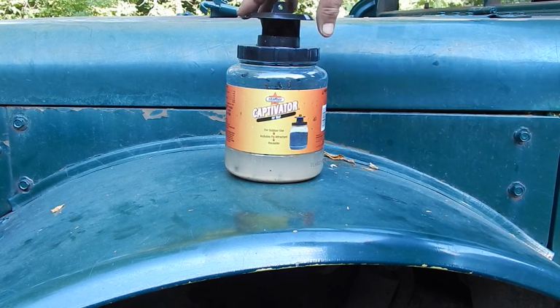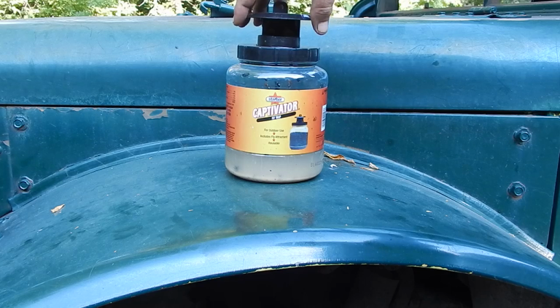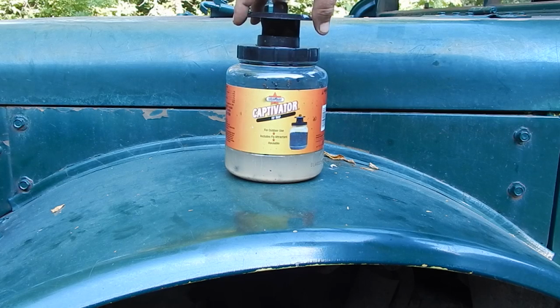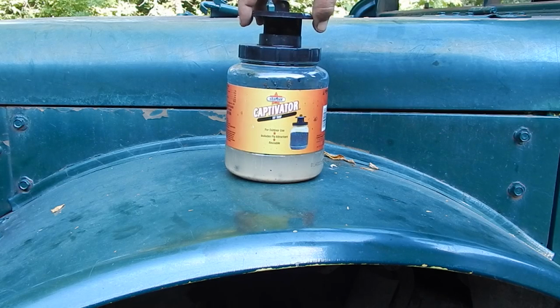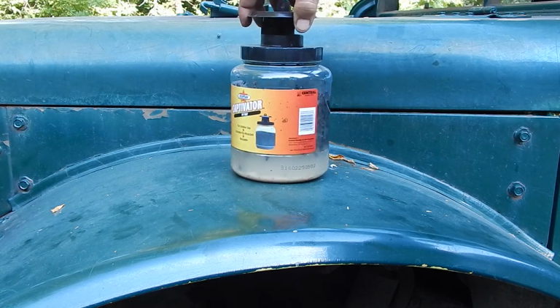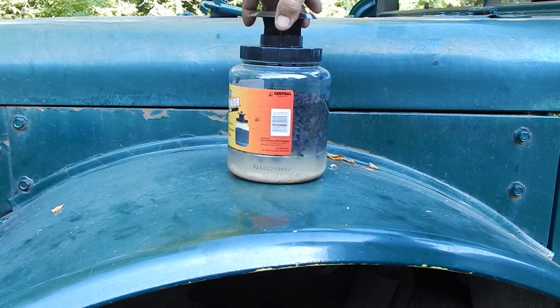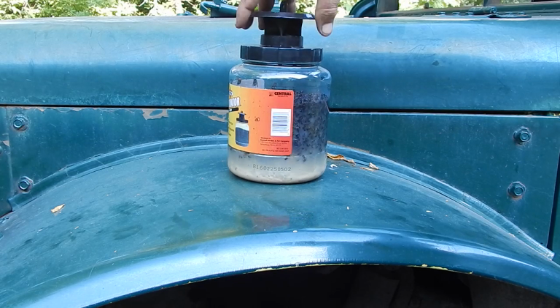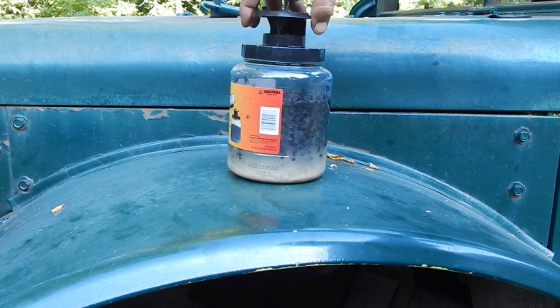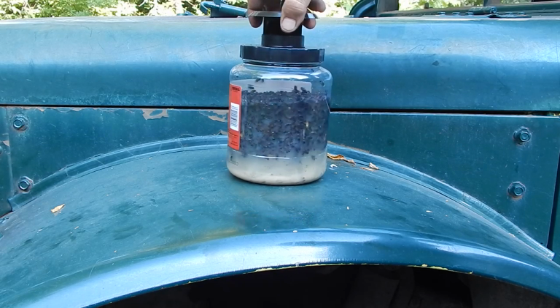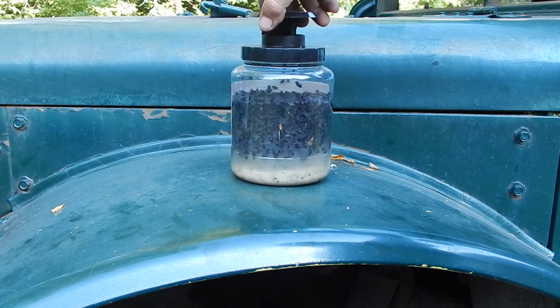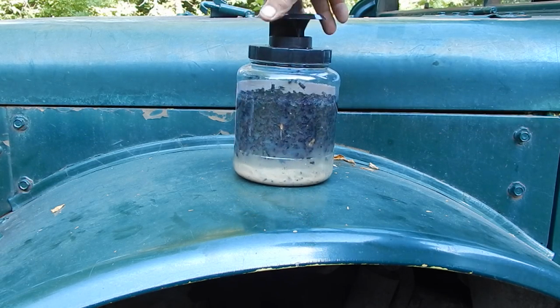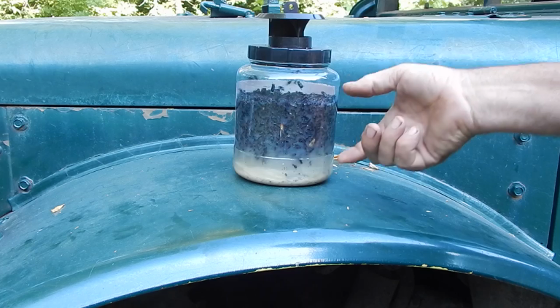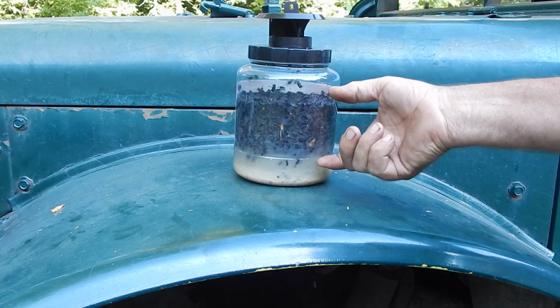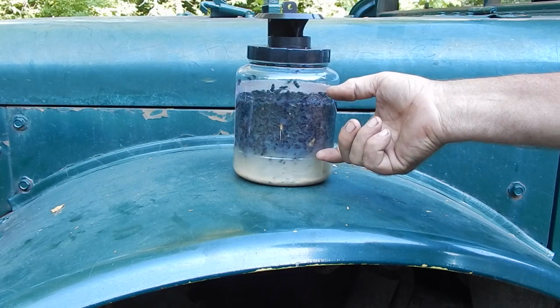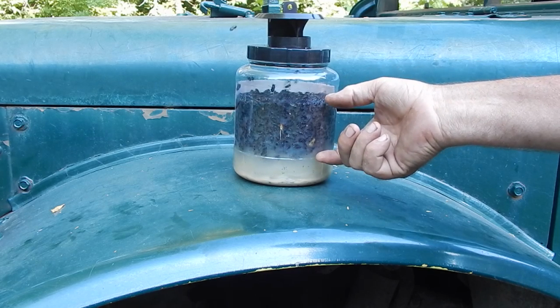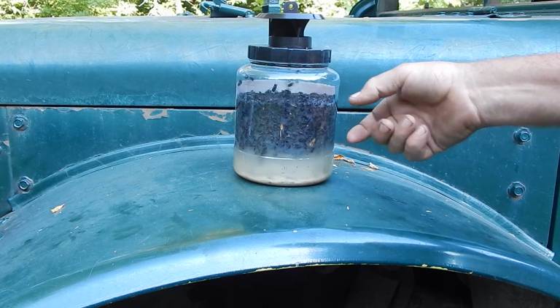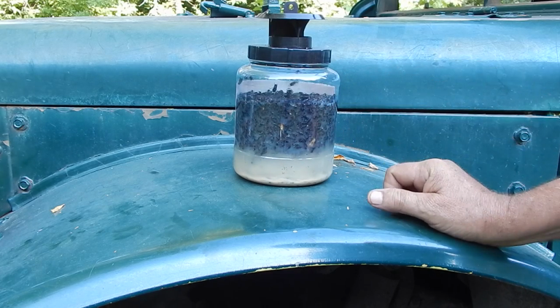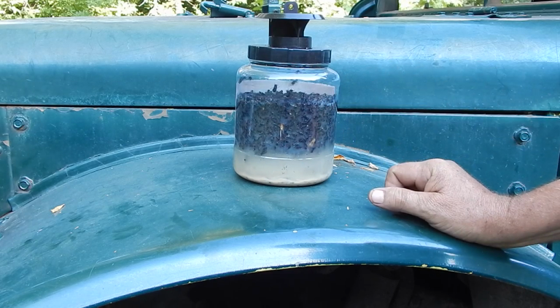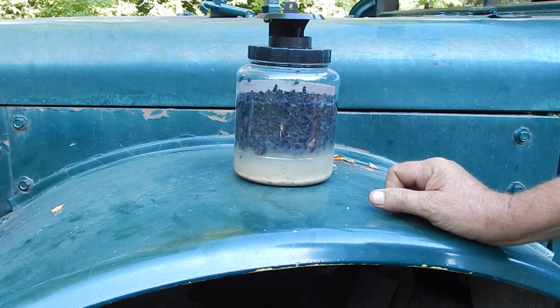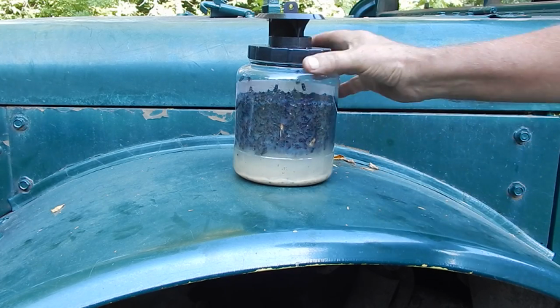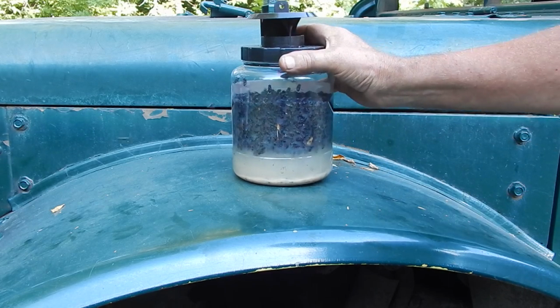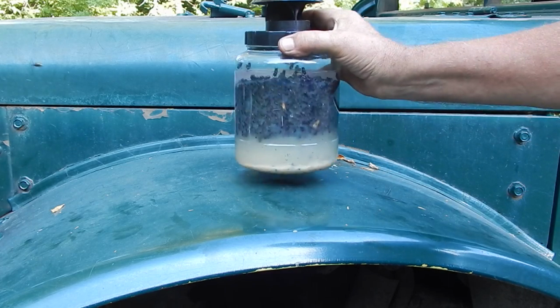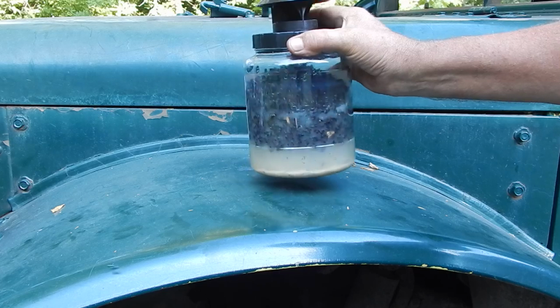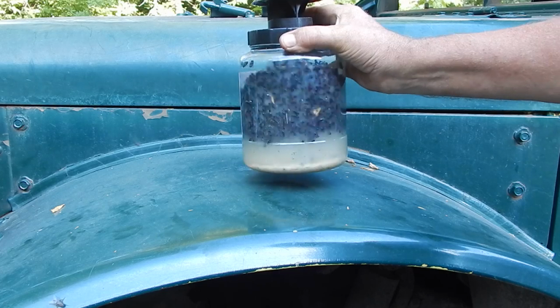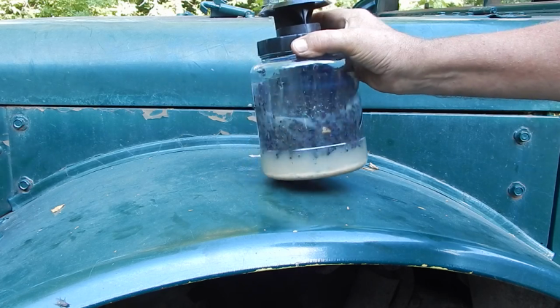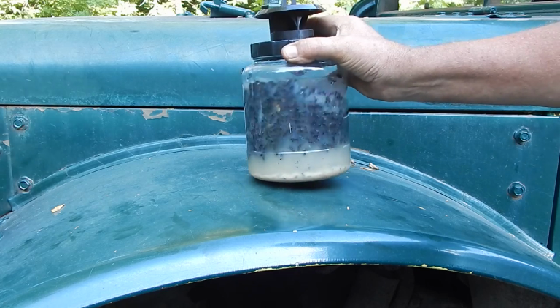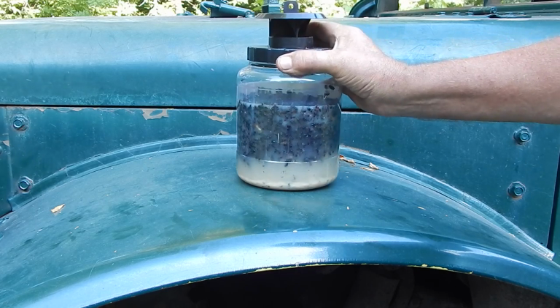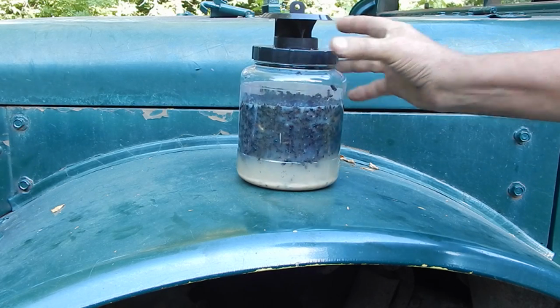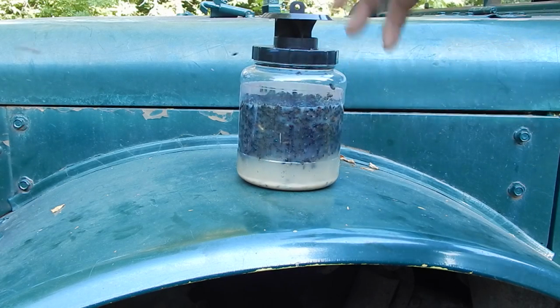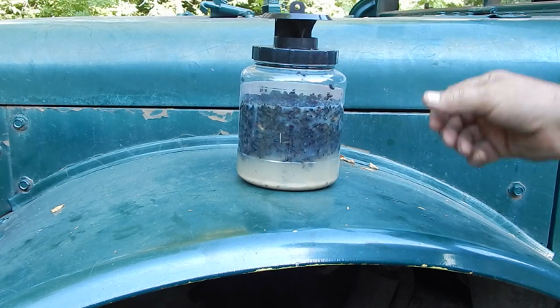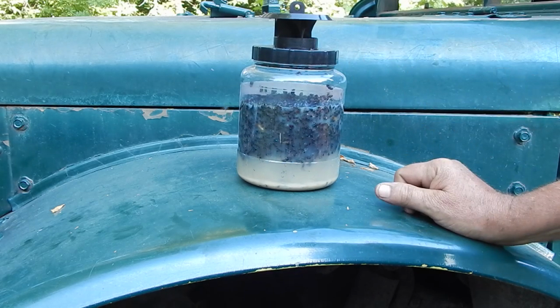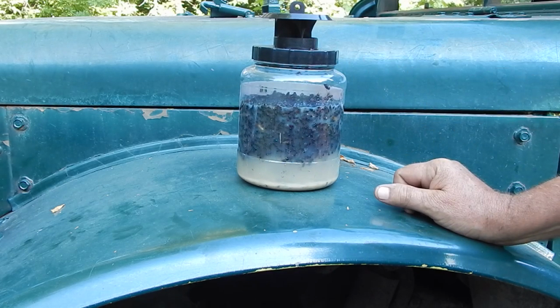Now I'll show you. This has been up about a week, and this is a little on the full side, but that's all flies. That's one solid mass of dead flies. And you can see they just come swarming to the thing.